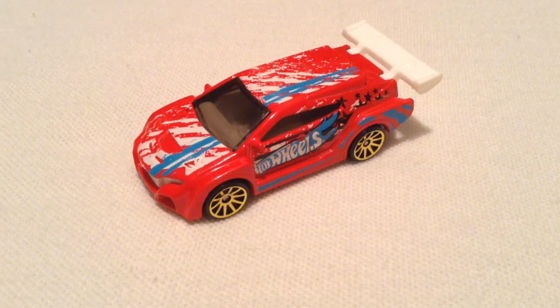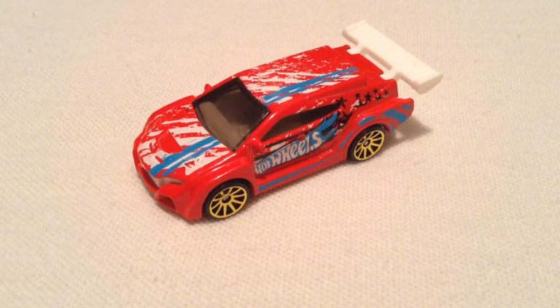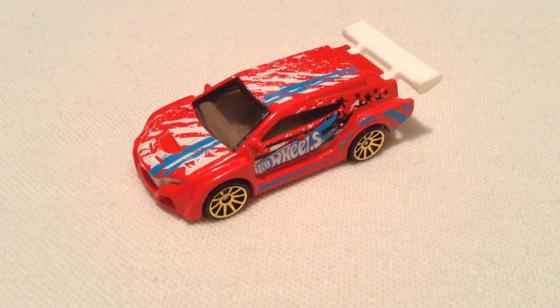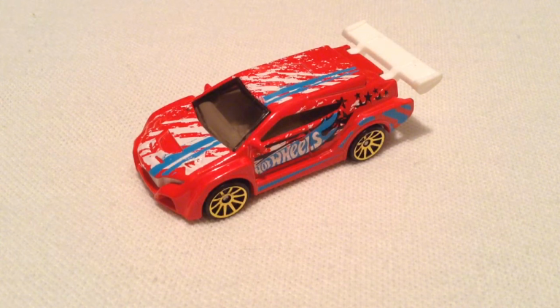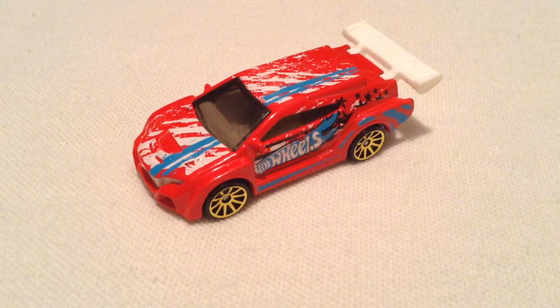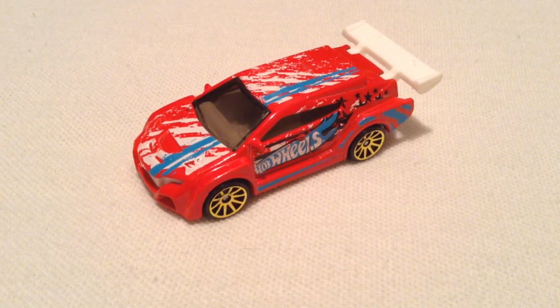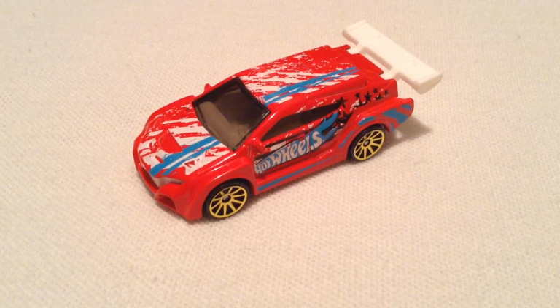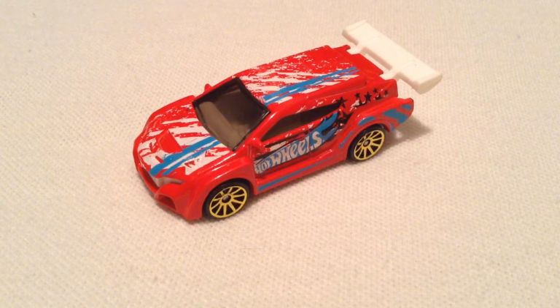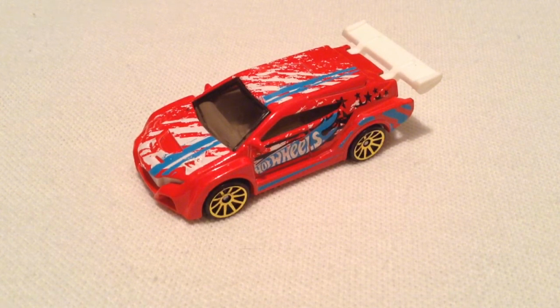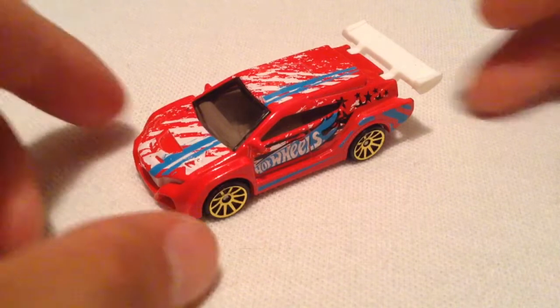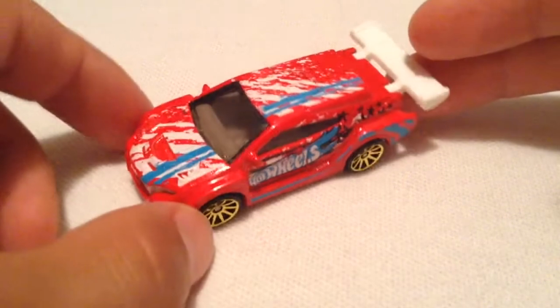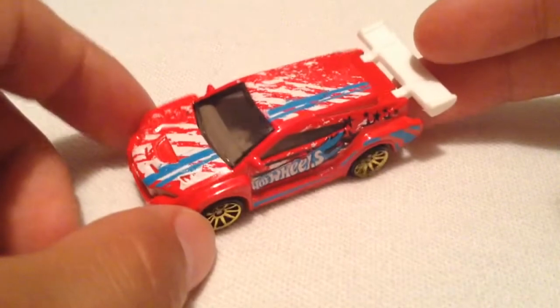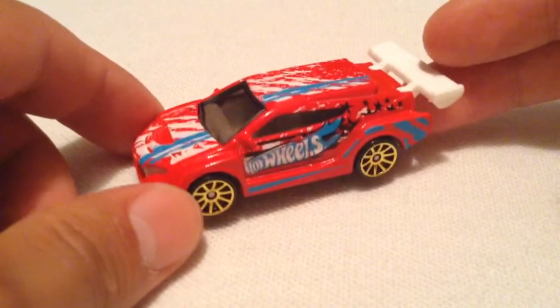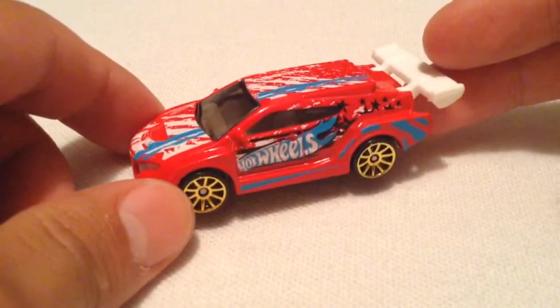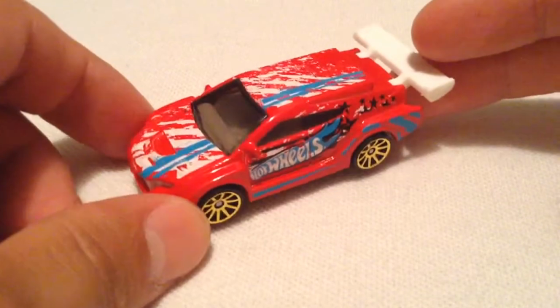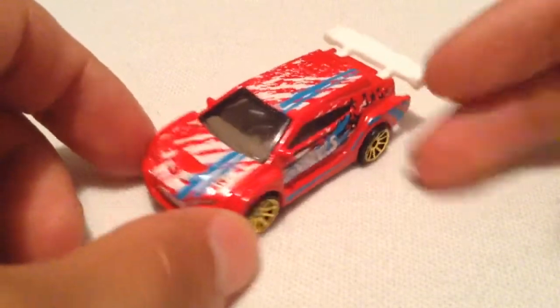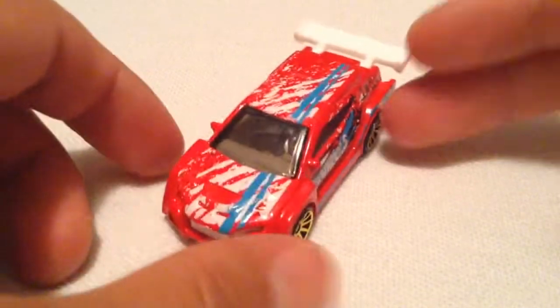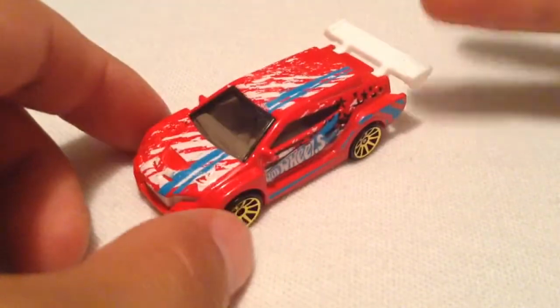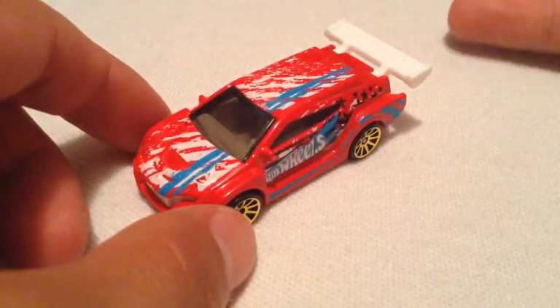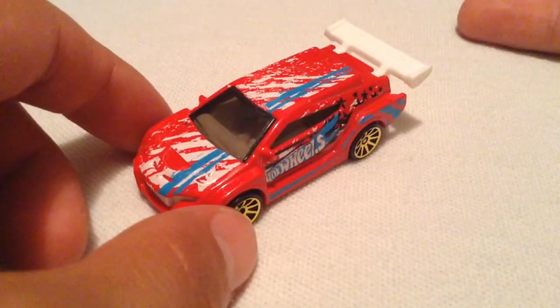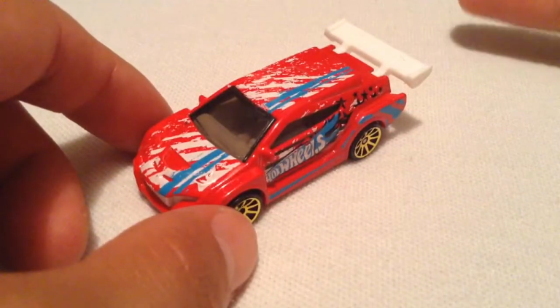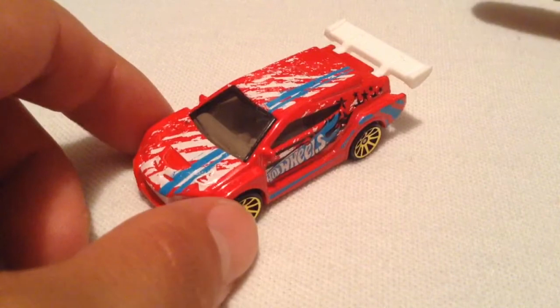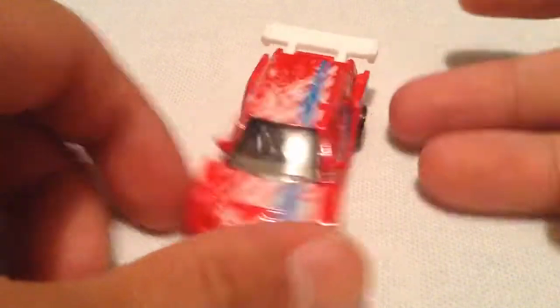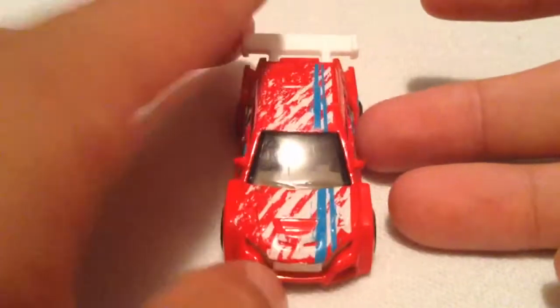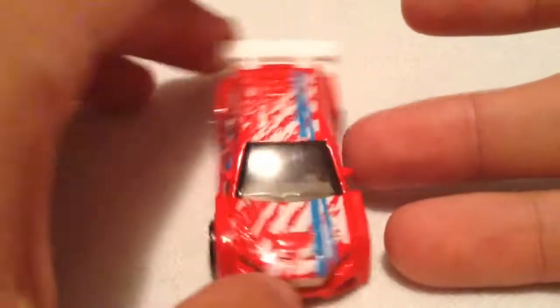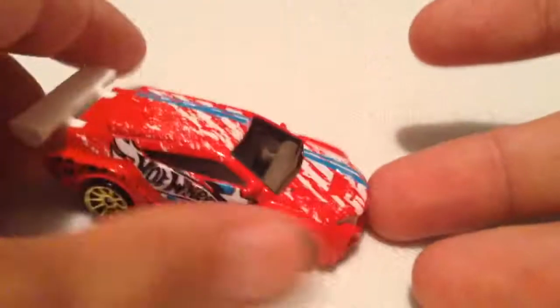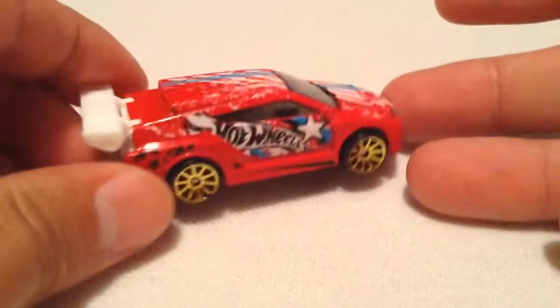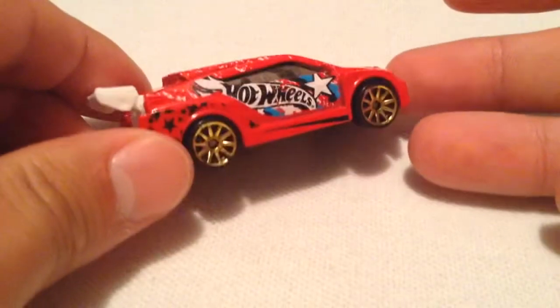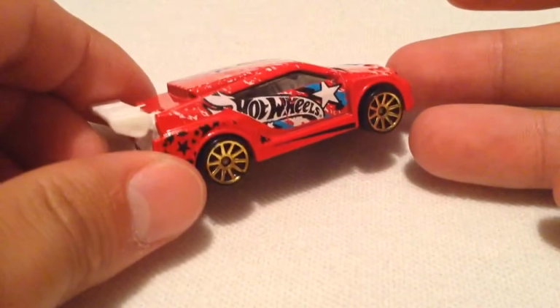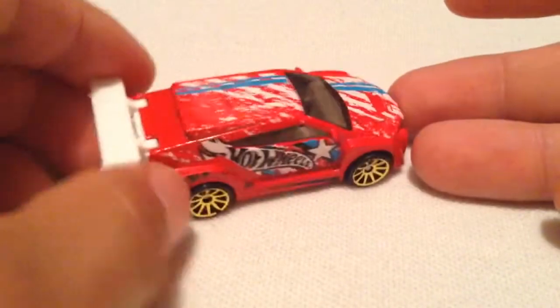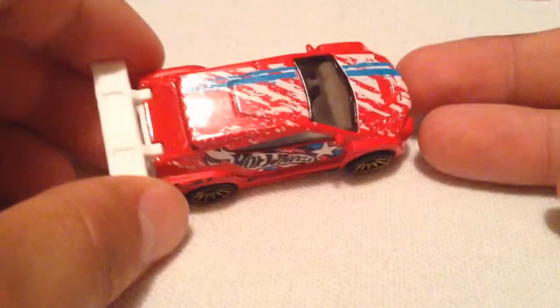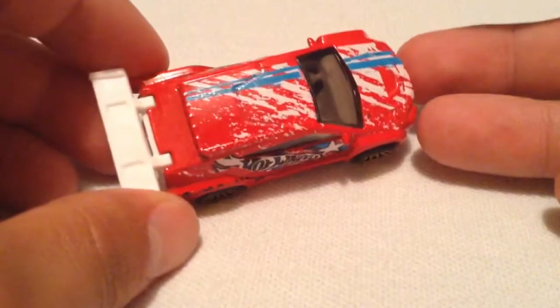Hey YouTube, it's me Julien. You're looking at a multi-pack exclusive Loop Coupe for 2015. You can only get these in multi-packs such as 9-packs or 3-packs and whatnot. I picked this one up from a Target 3-pack that was on sale.